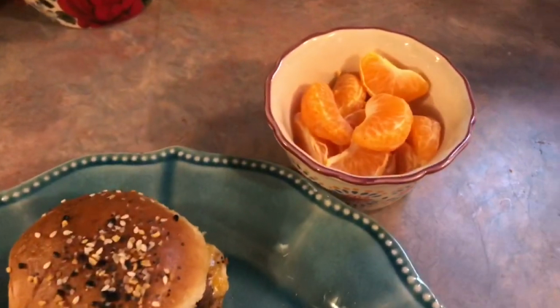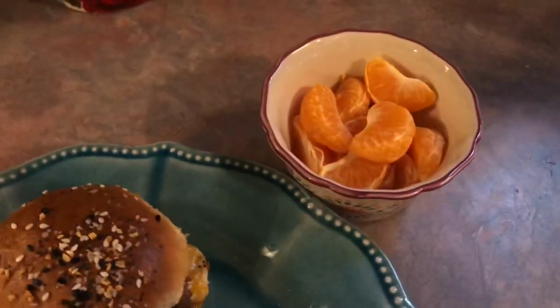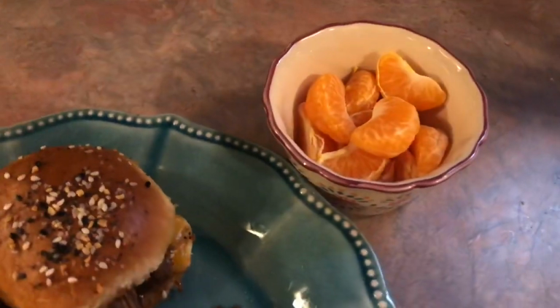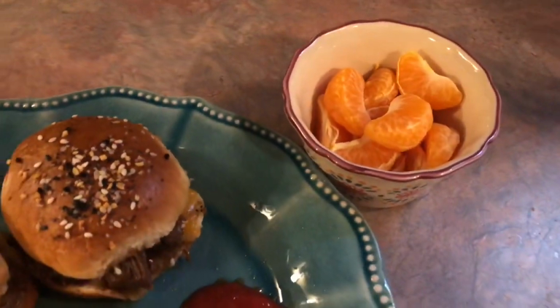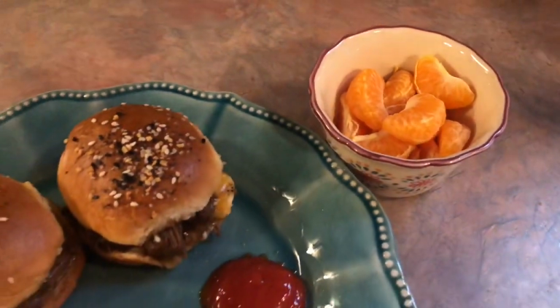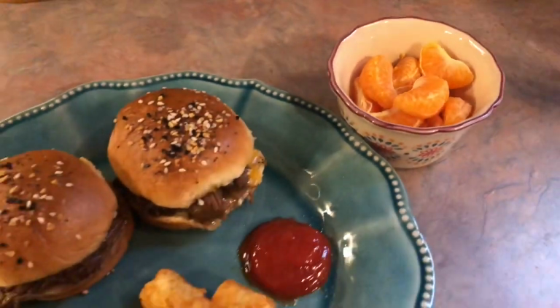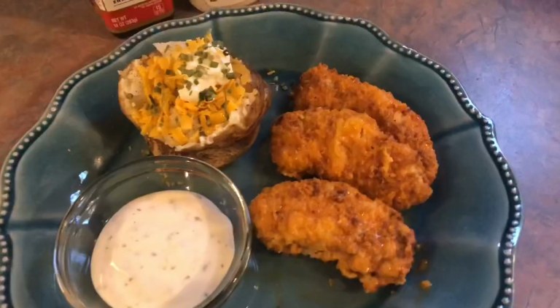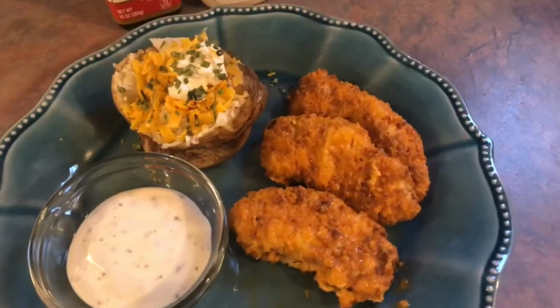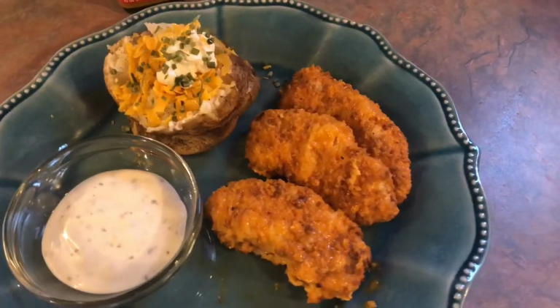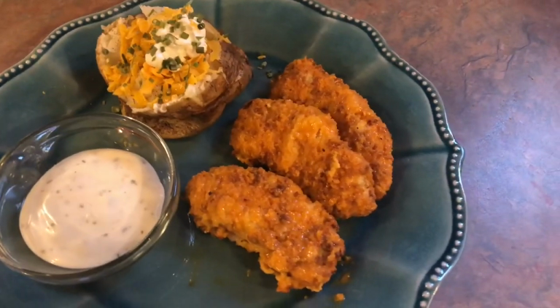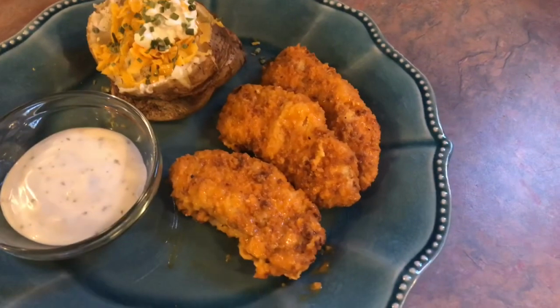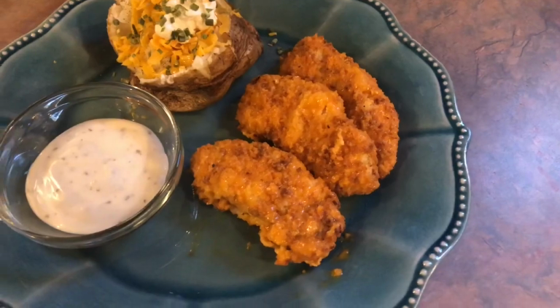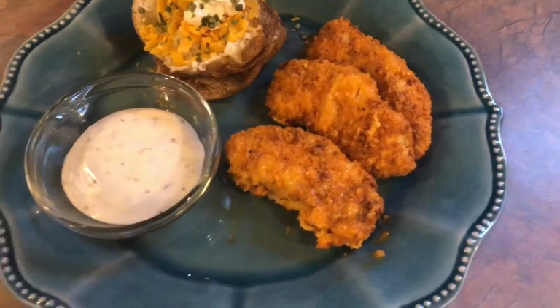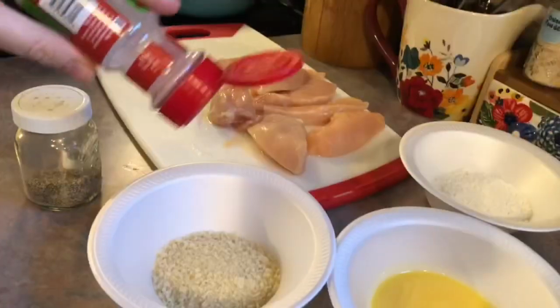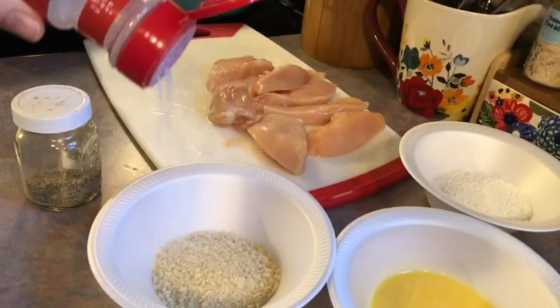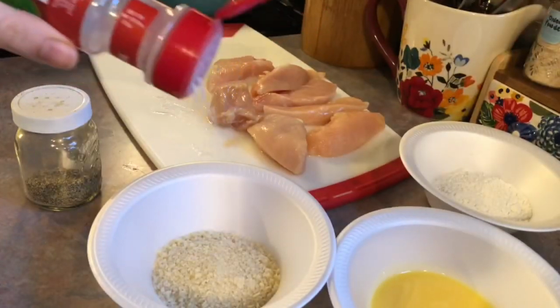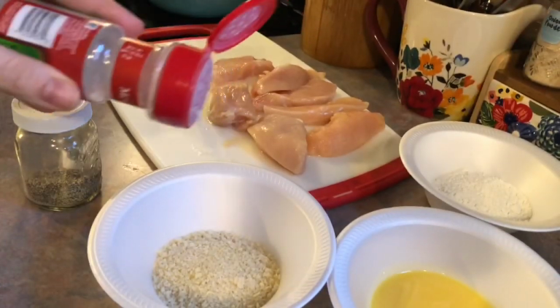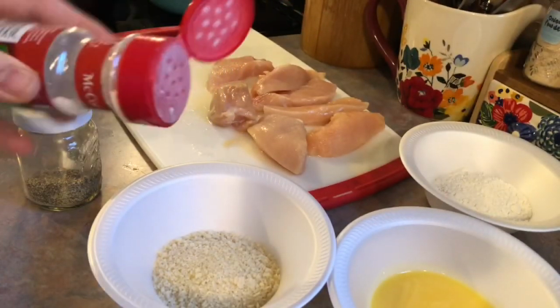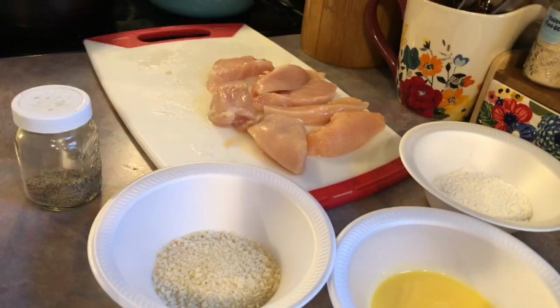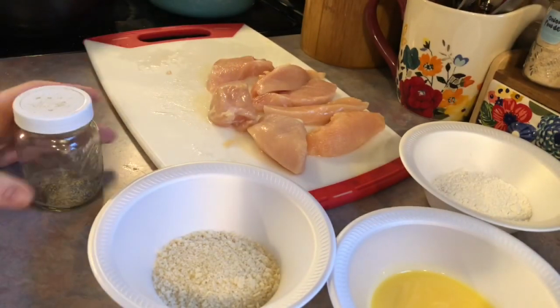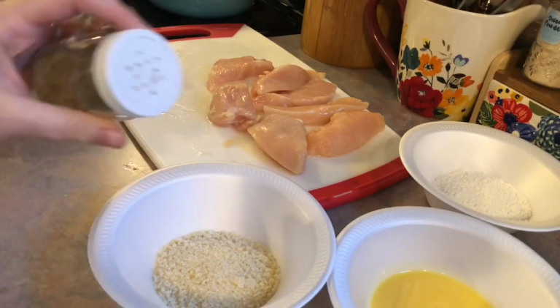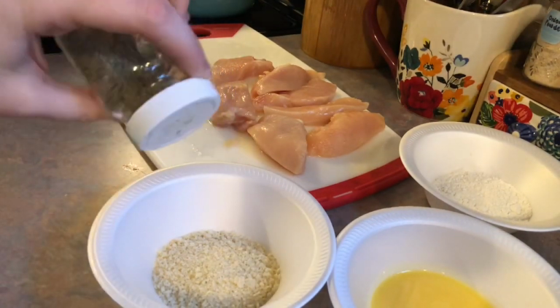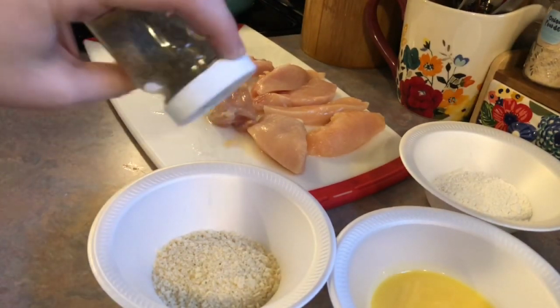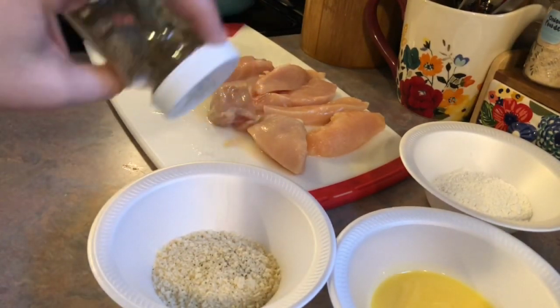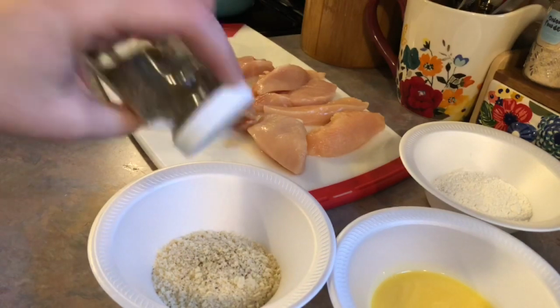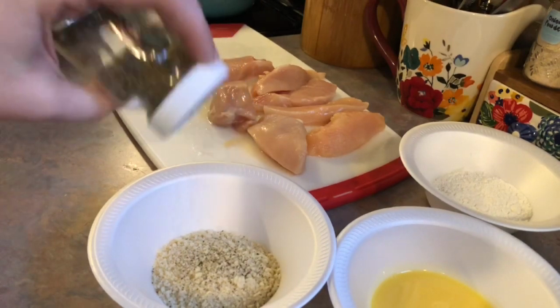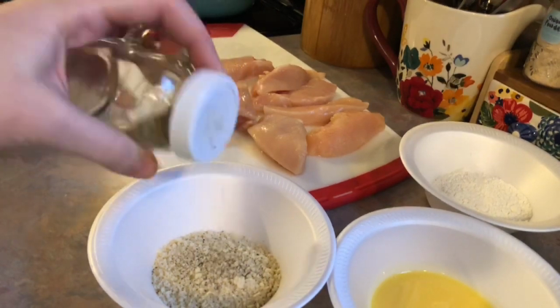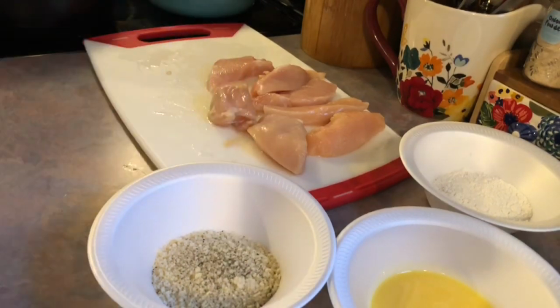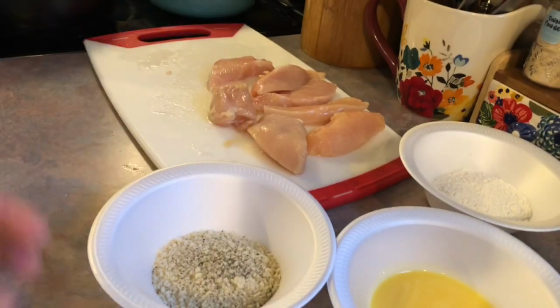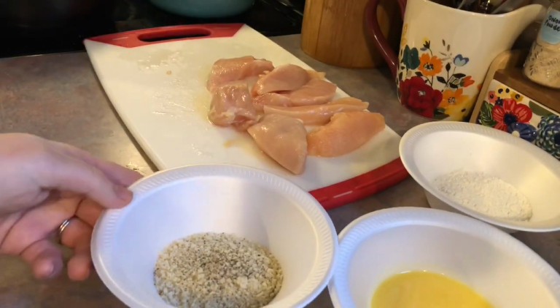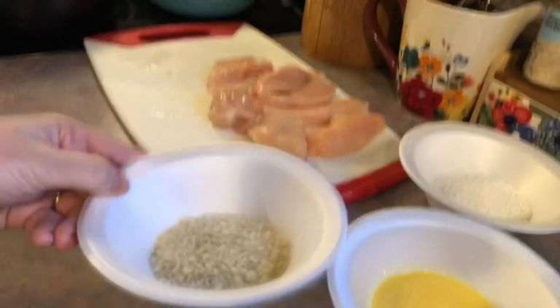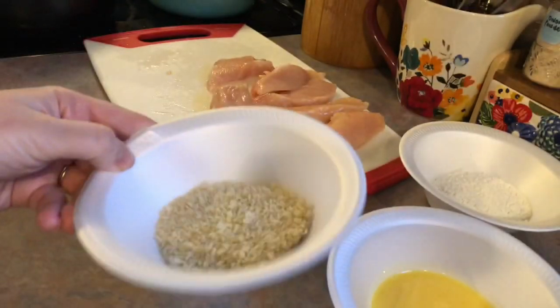Next up I made some buffalo chicken tenders in my air fryer. To do that I just took some chicken breast and sliced it into strips. I have a bowl of panko bread crumbs that I'm seasoning with some pepper and some garlic salt.